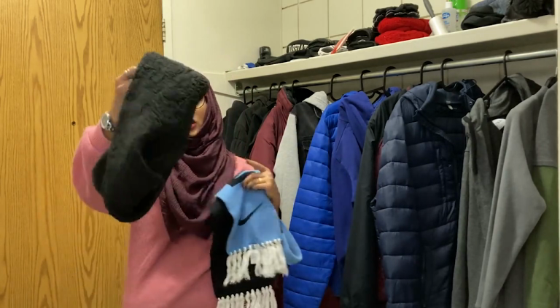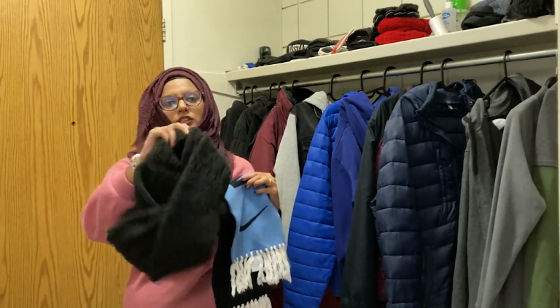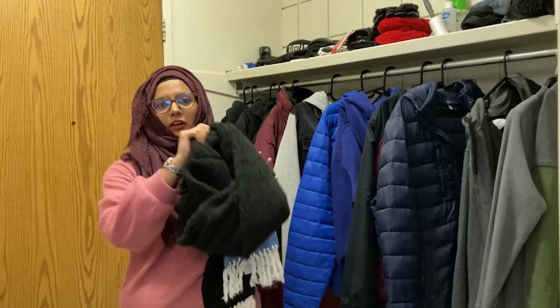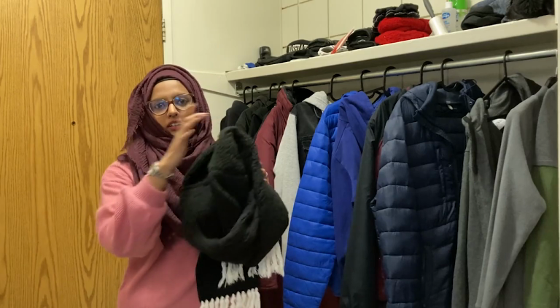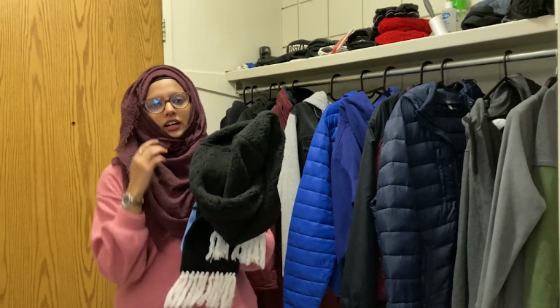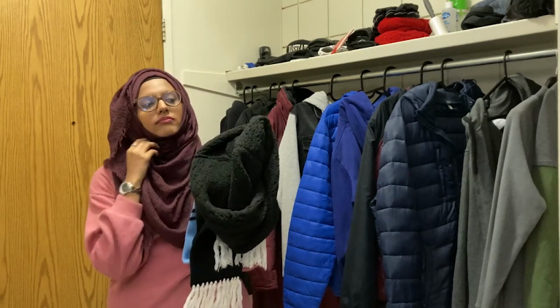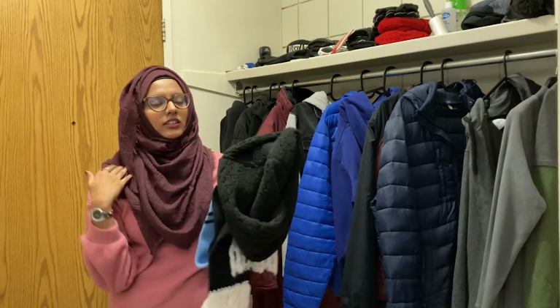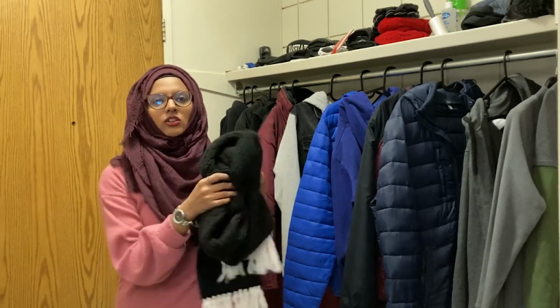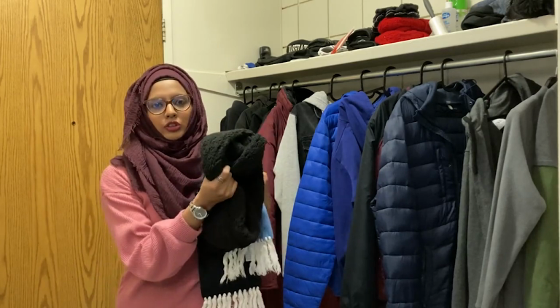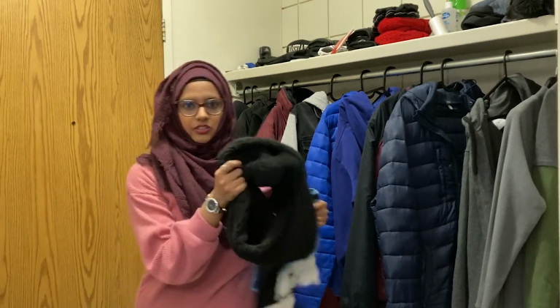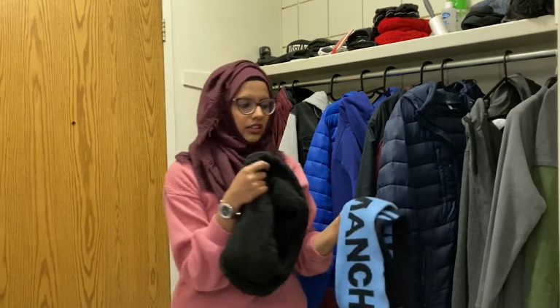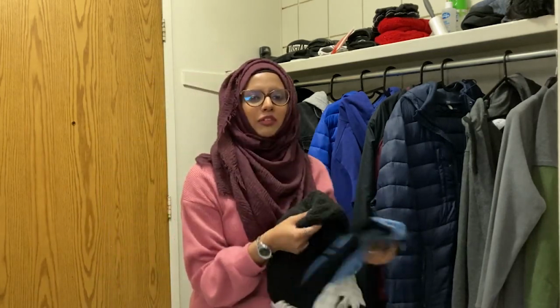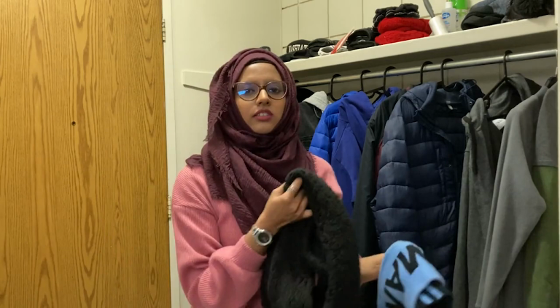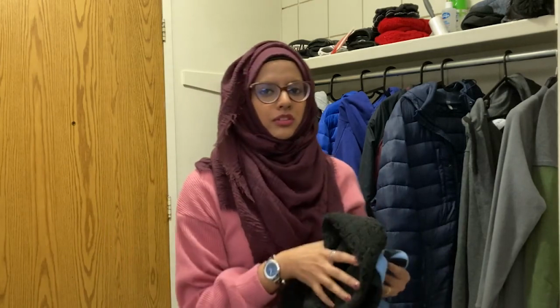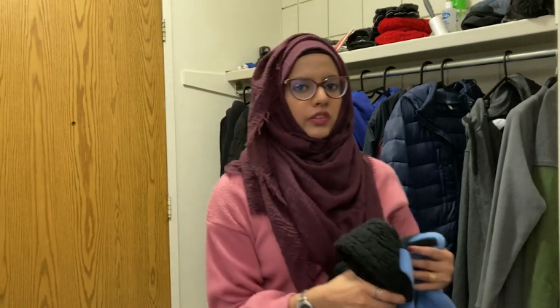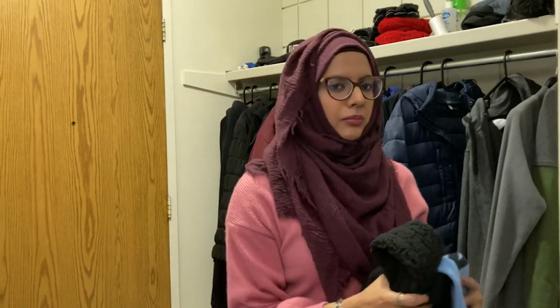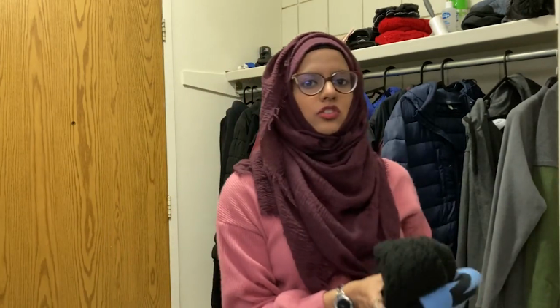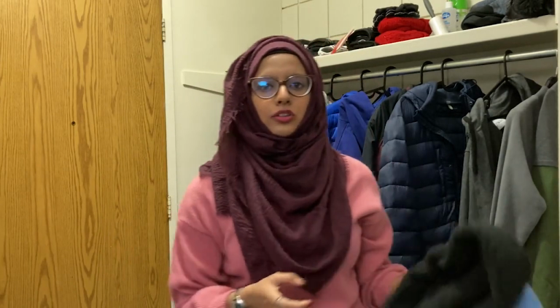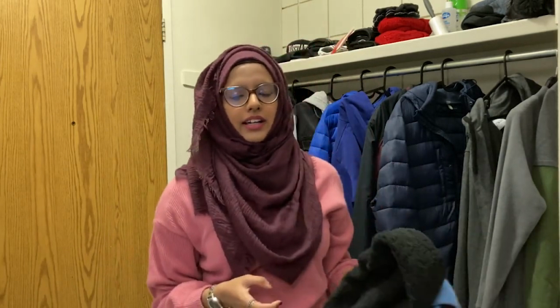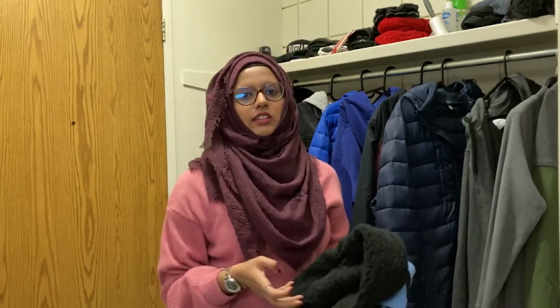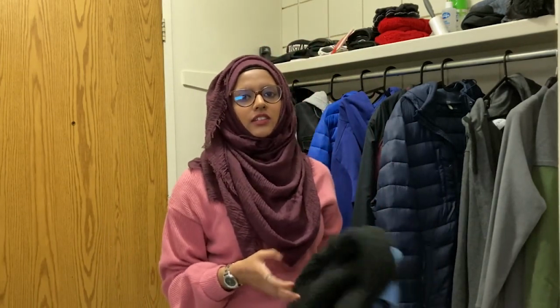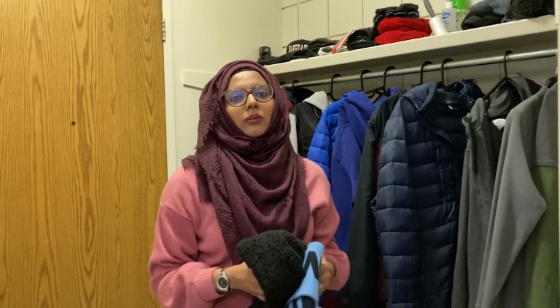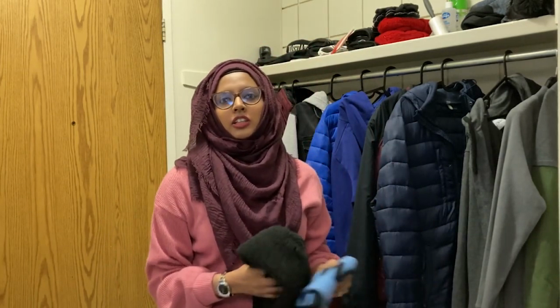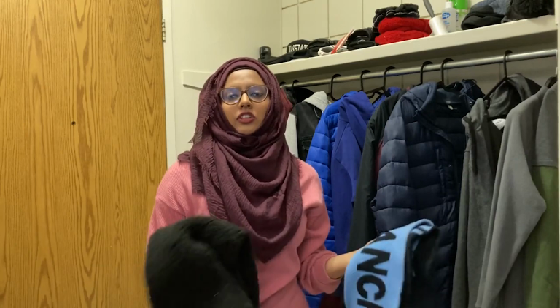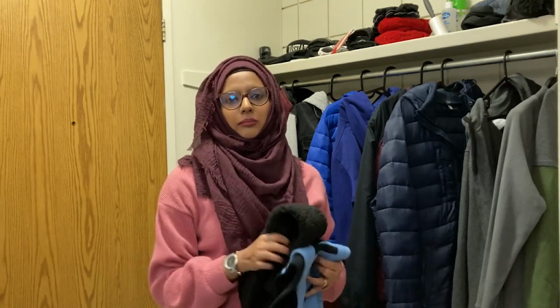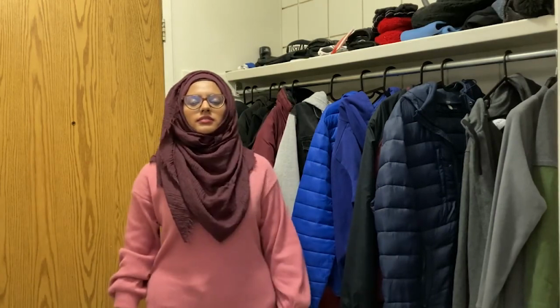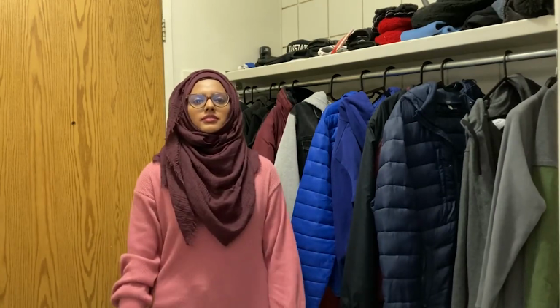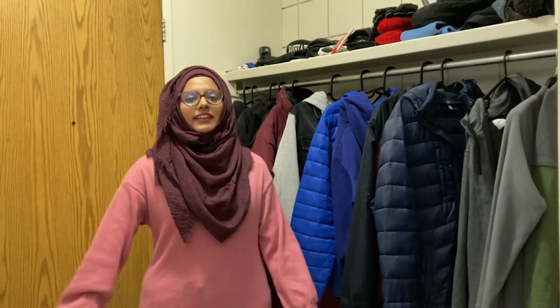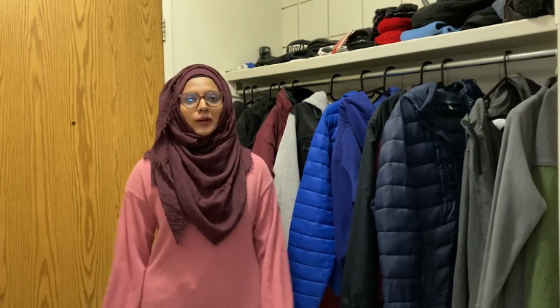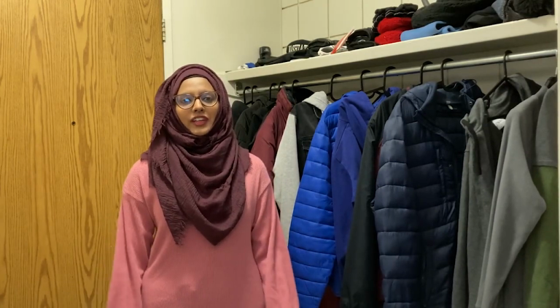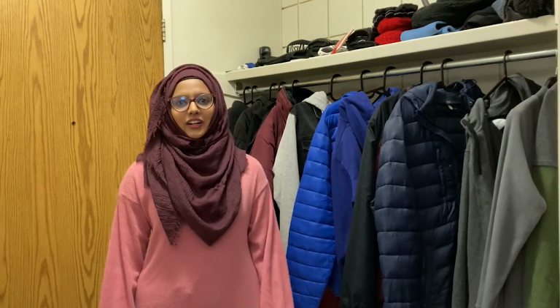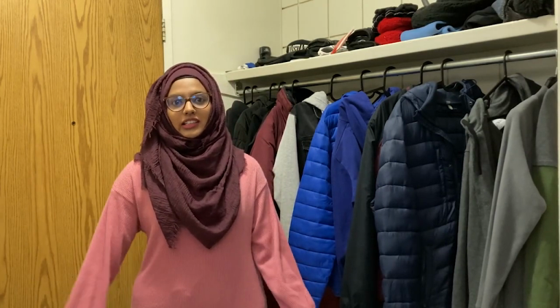I use a neck warmer and also have a longer scarf. This shorter scarf is from Bangladesh and a longer one is from Dollarama — only four dollars. You can find cheaper scarves here, but we just happened to bring ours from Bangladesh.